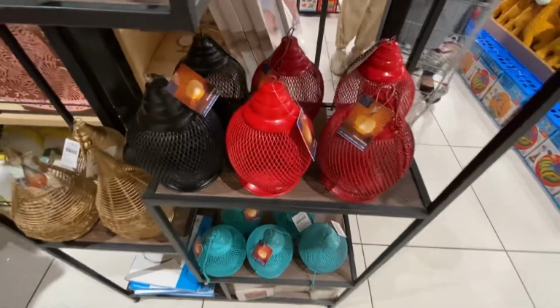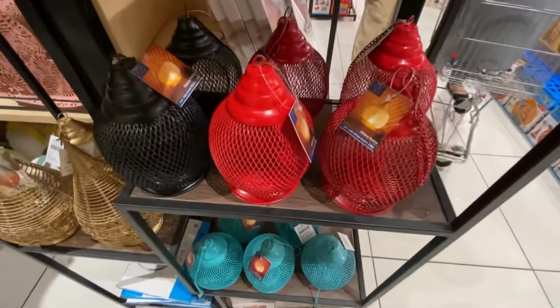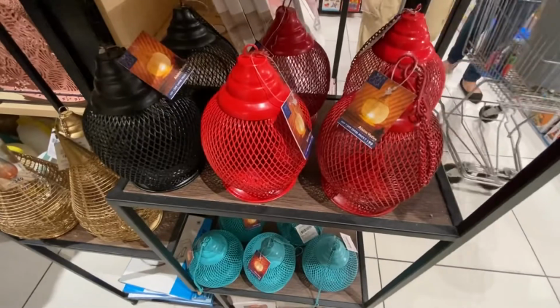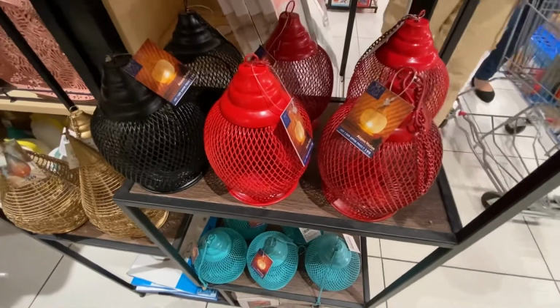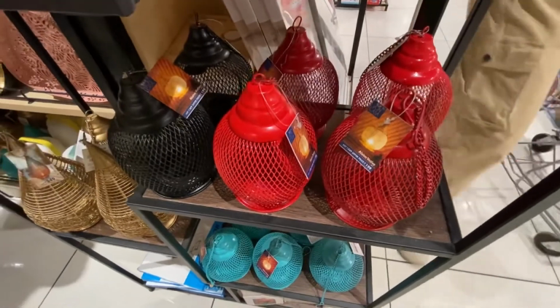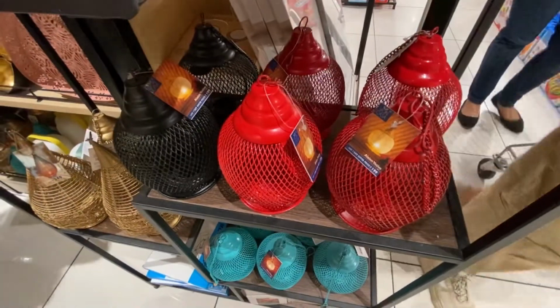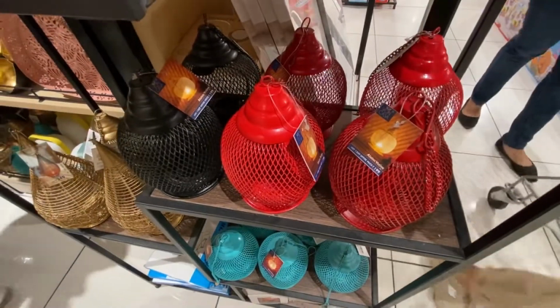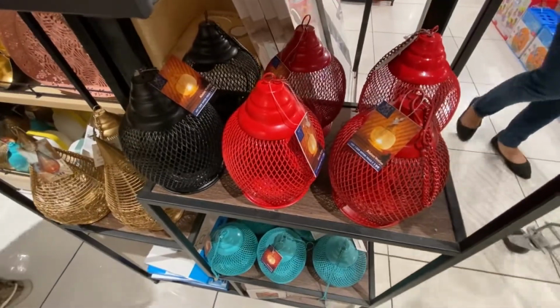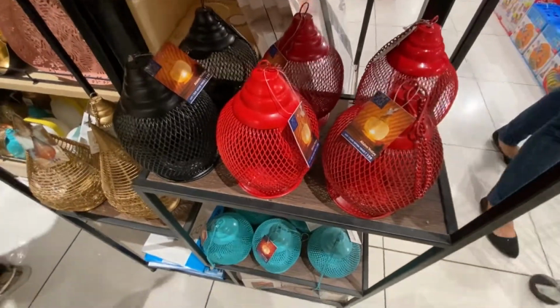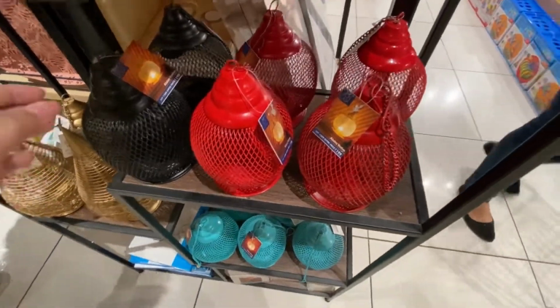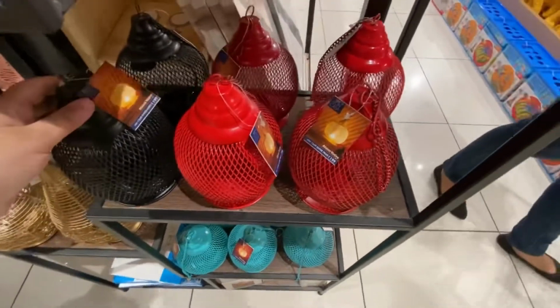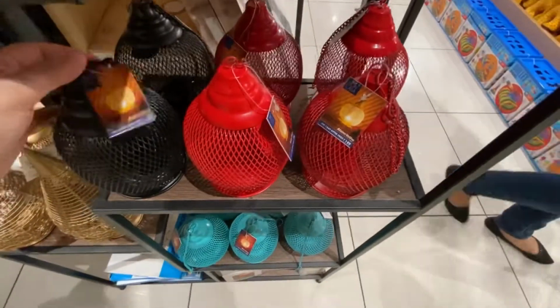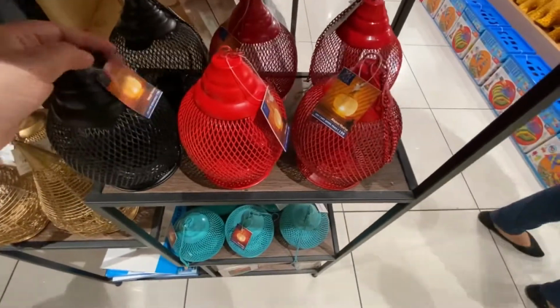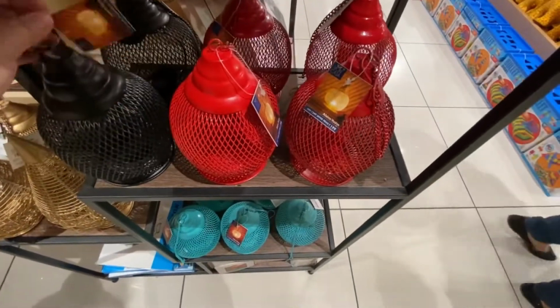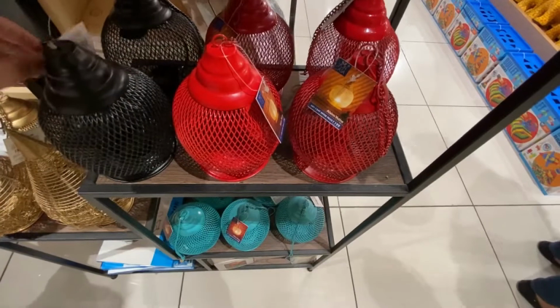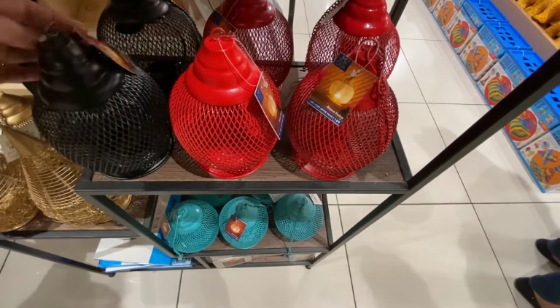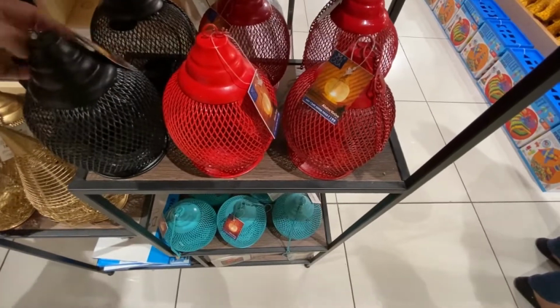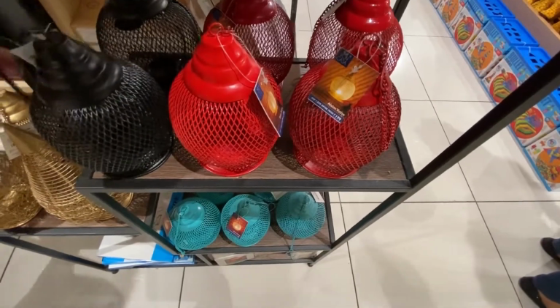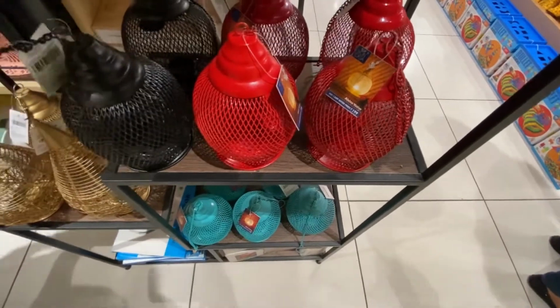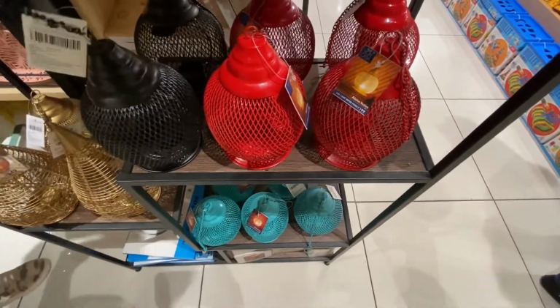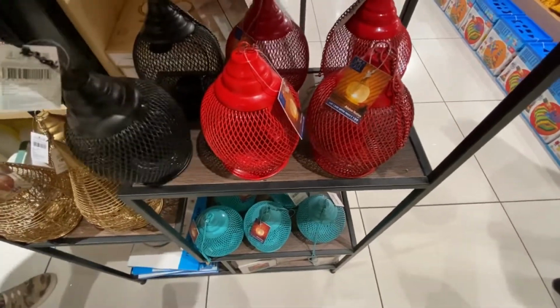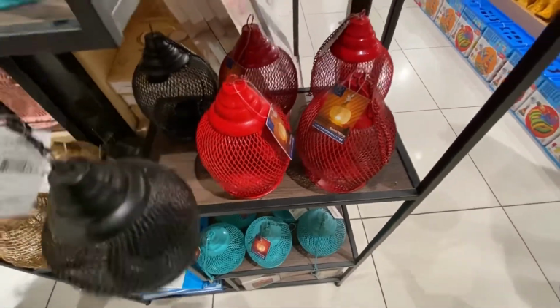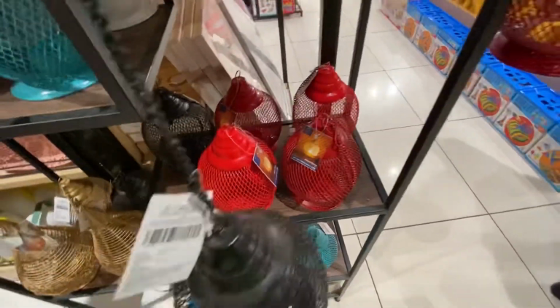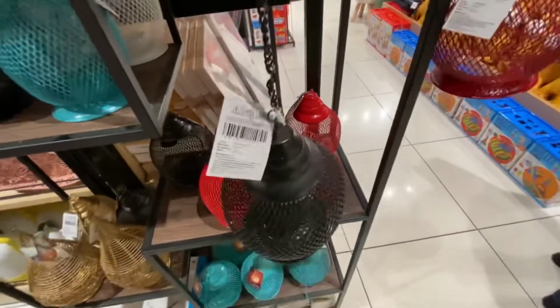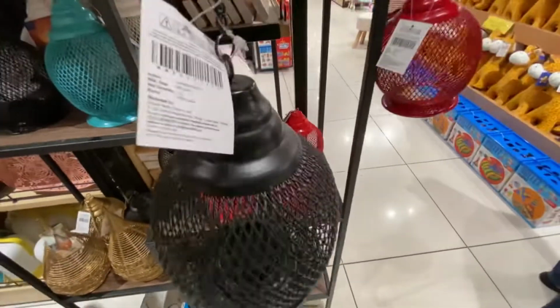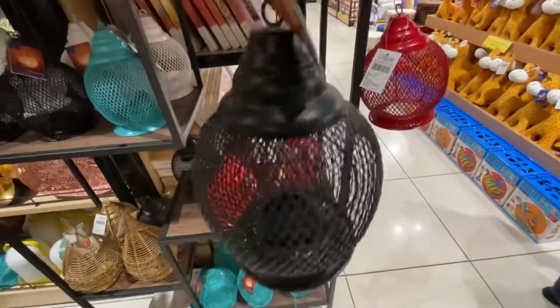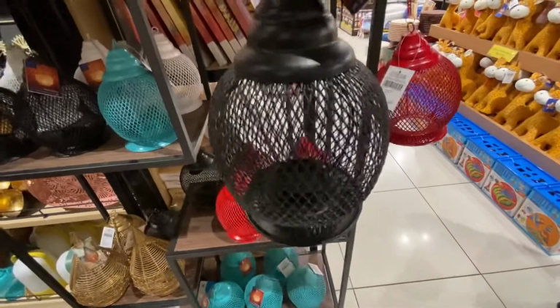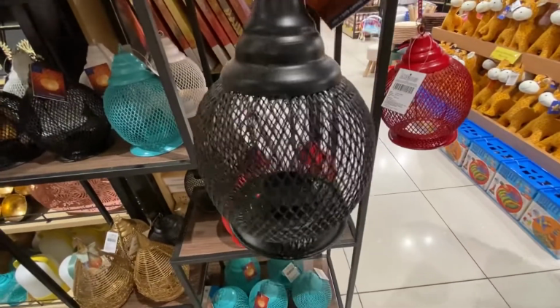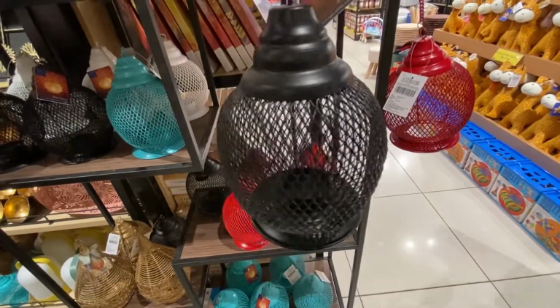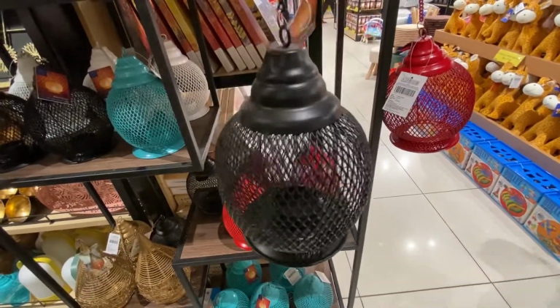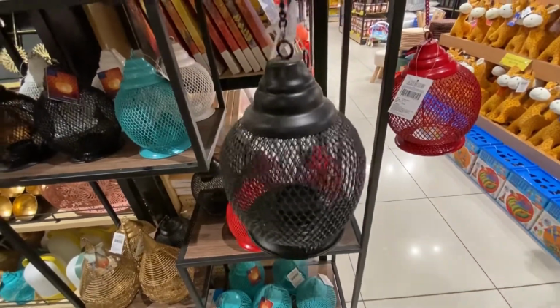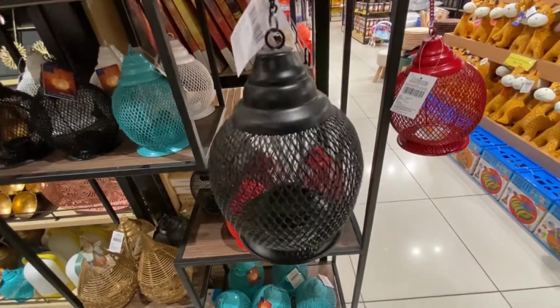This lamp is Rs. 249, this lamp is also Rs. 249 and is very cute. It is metal and there are many colors available in this box.